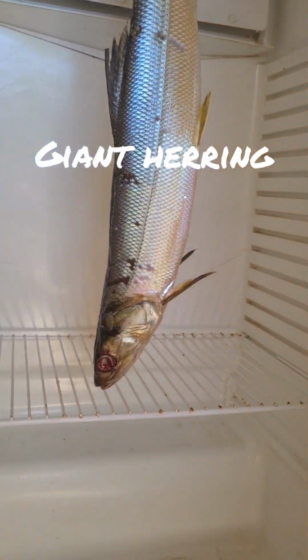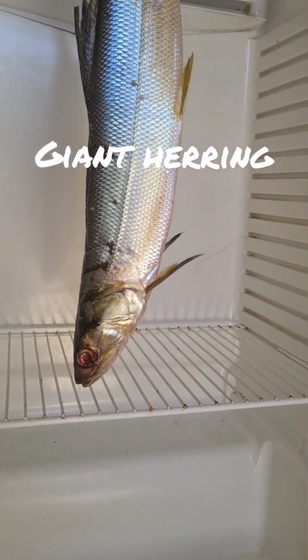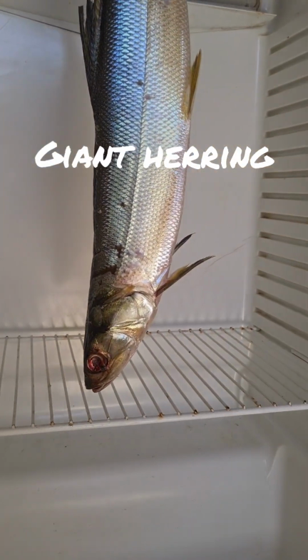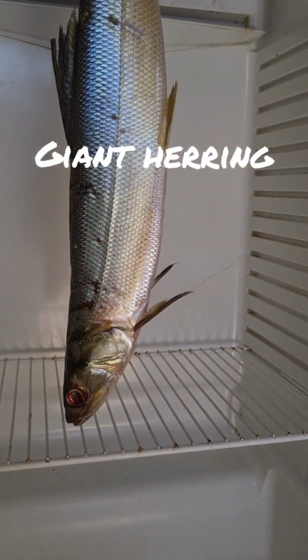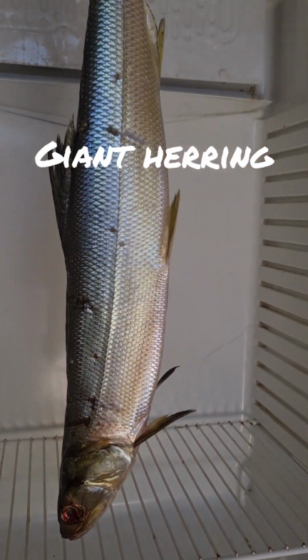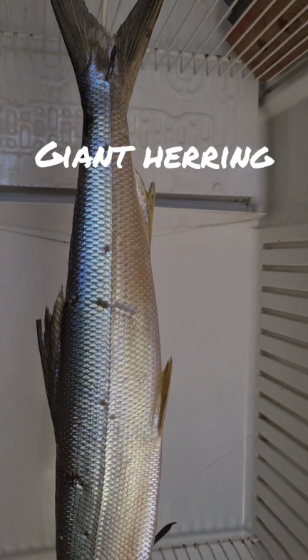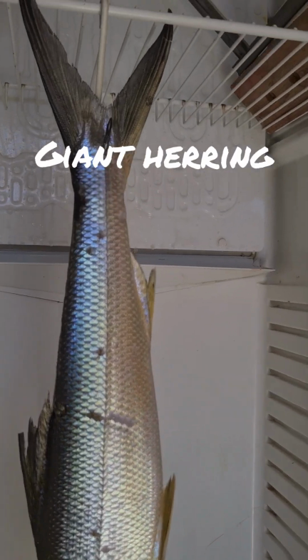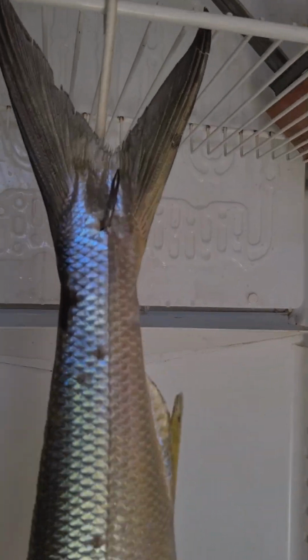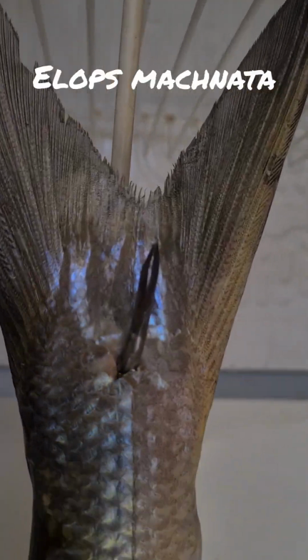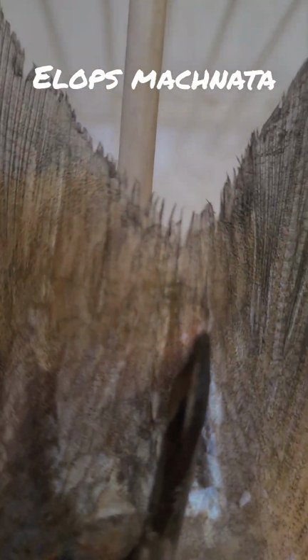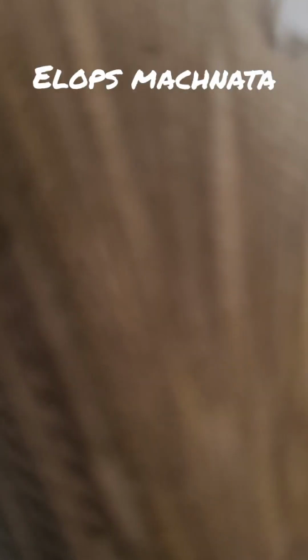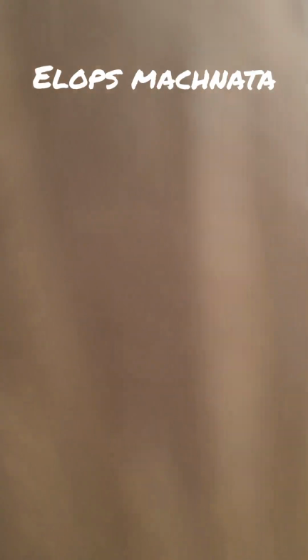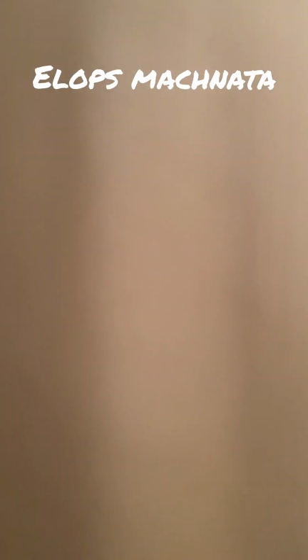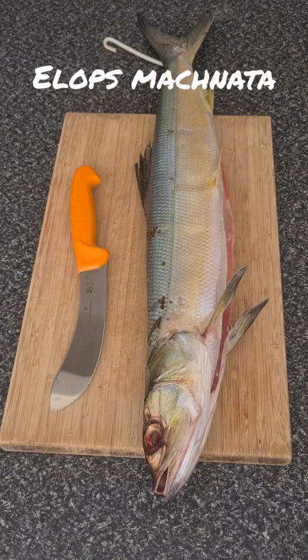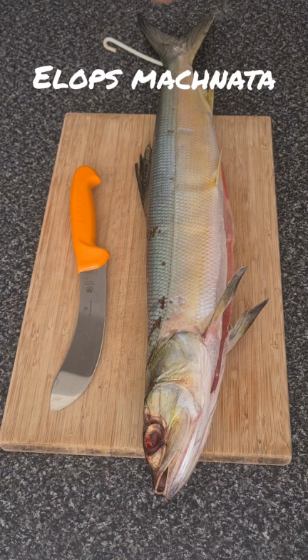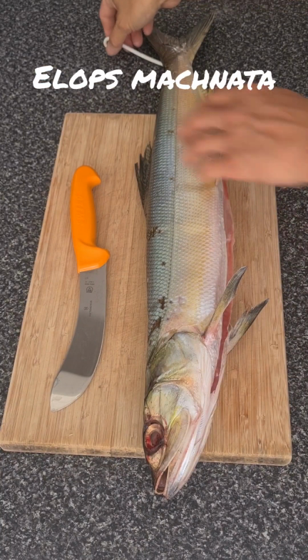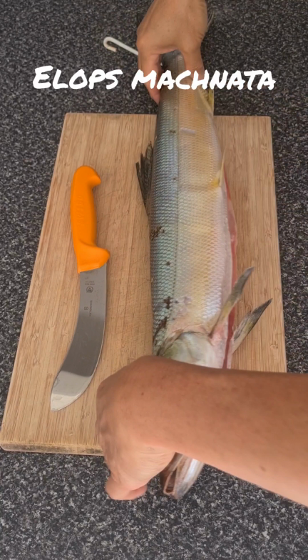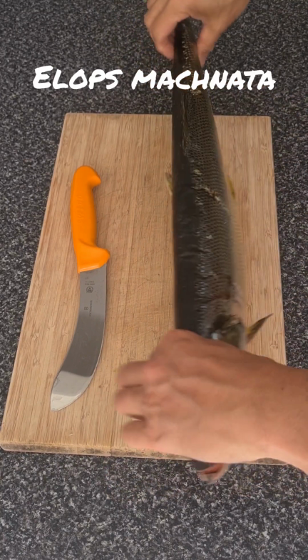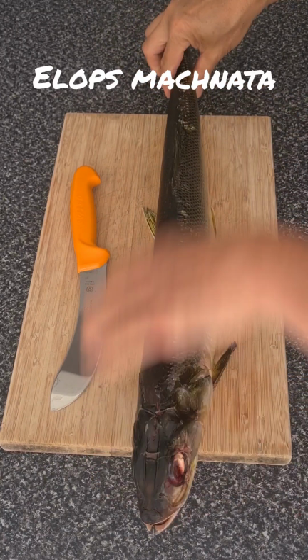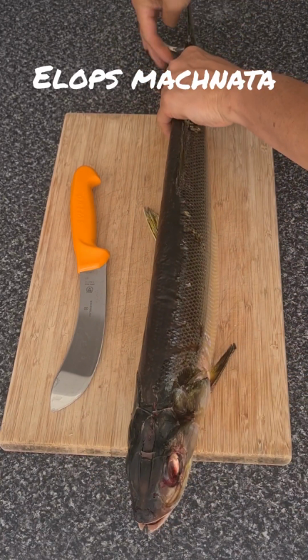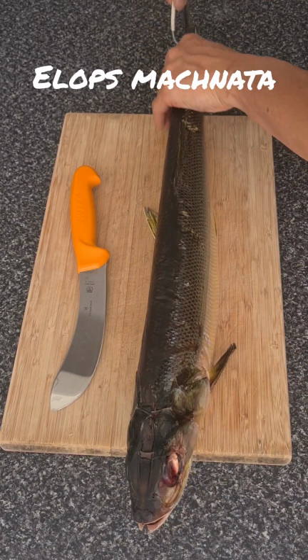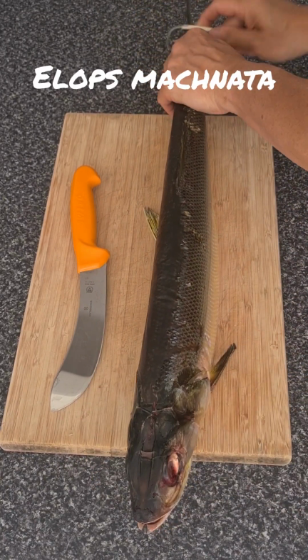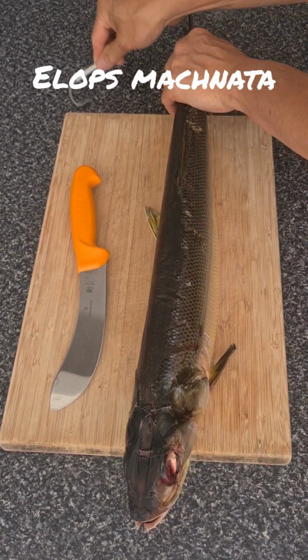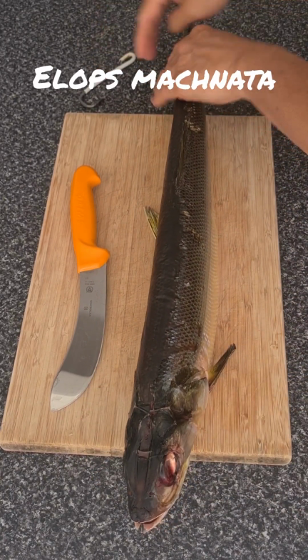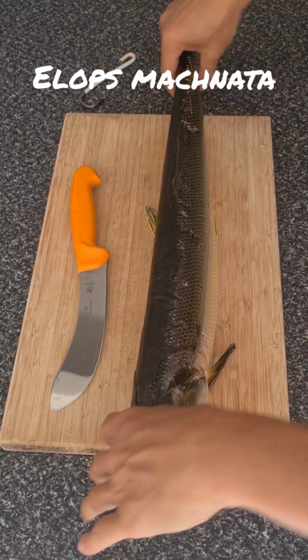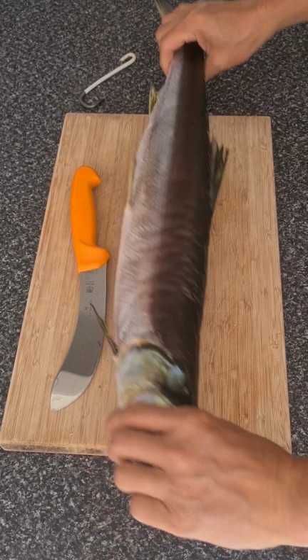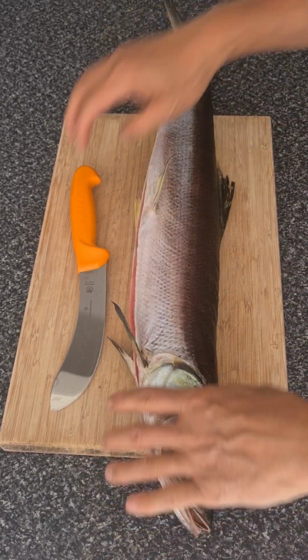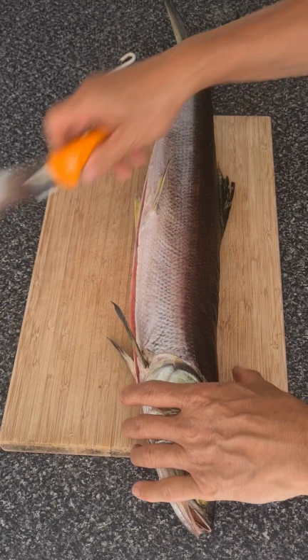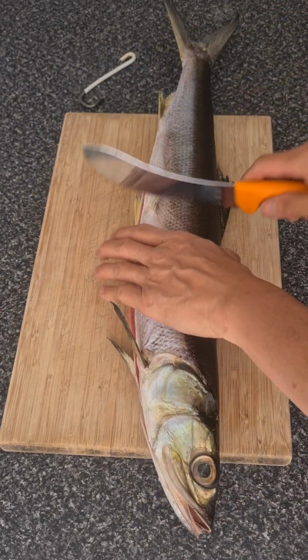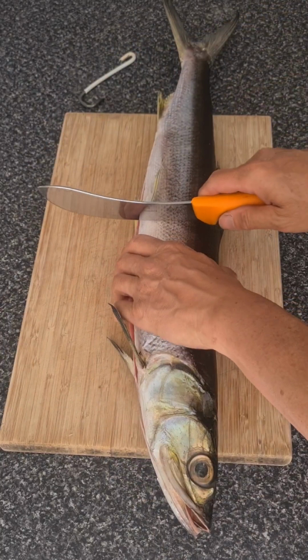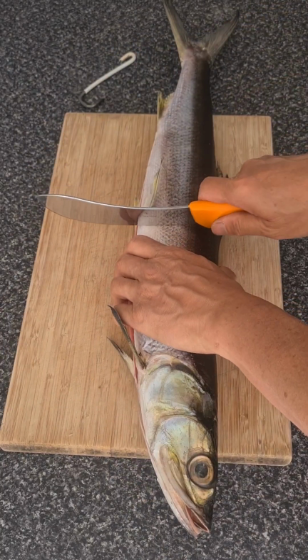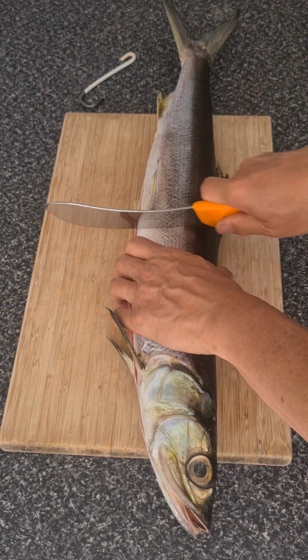This giant herring supplied by my kayak fishing buddy Joel has been dry aging in the fridge for four days. I'm gonna take the front third portion and return the tail portion to Joel for consumption.